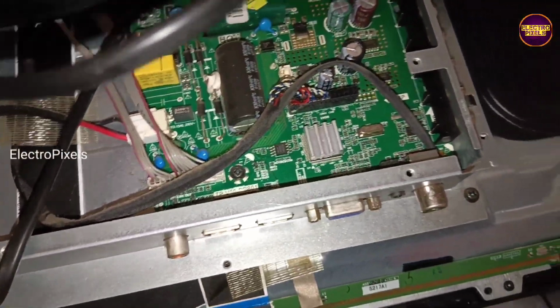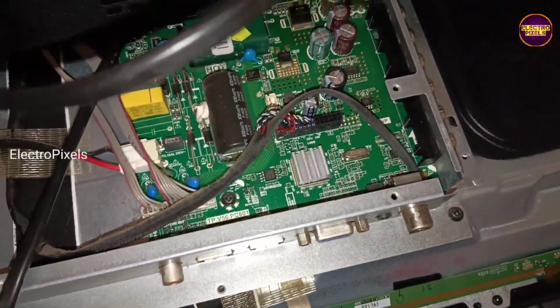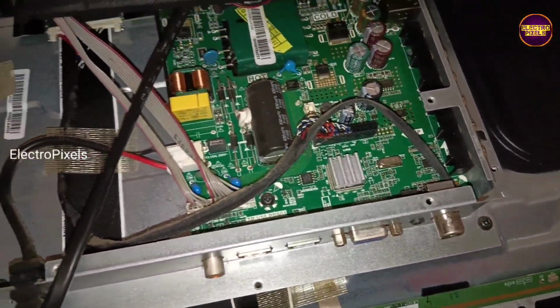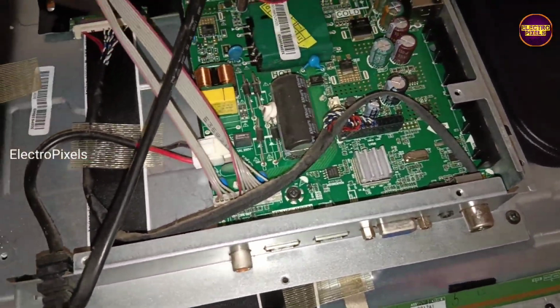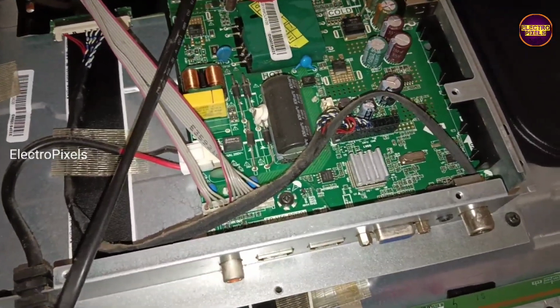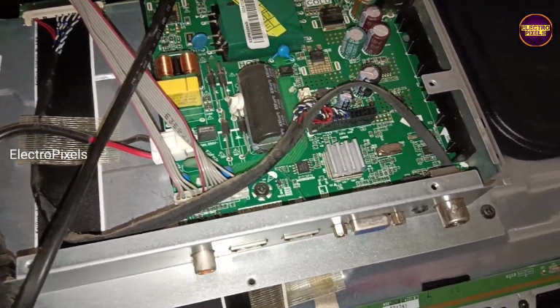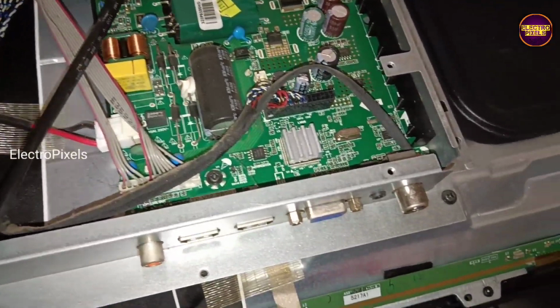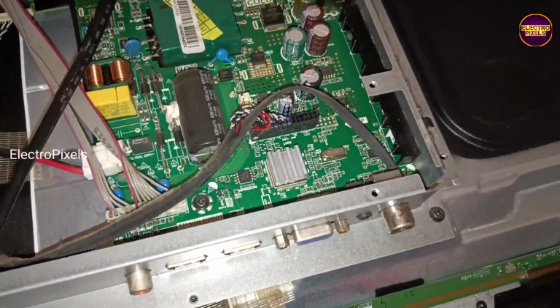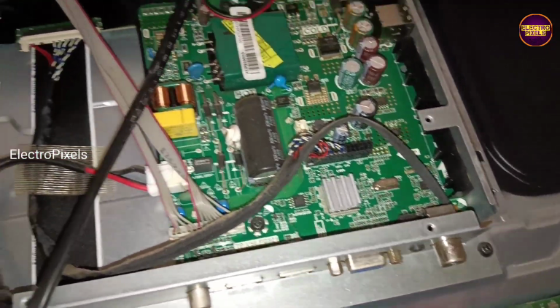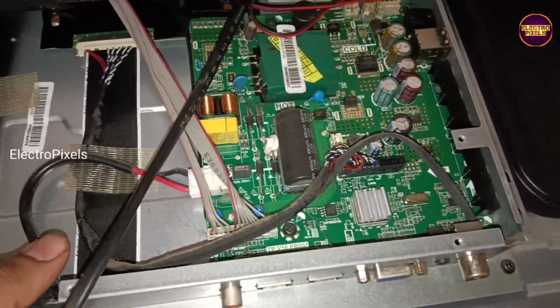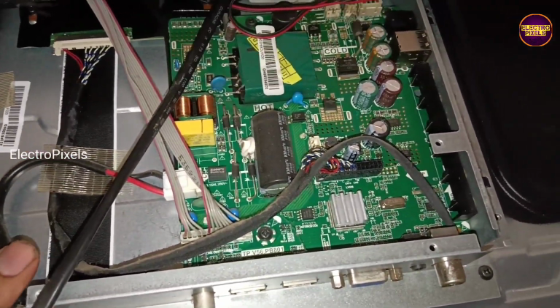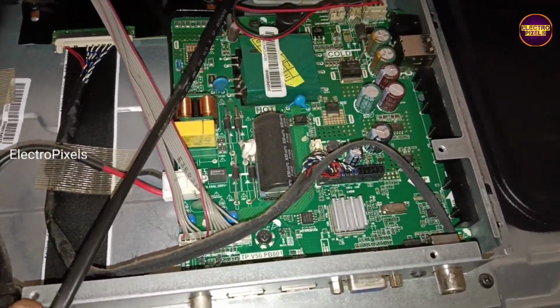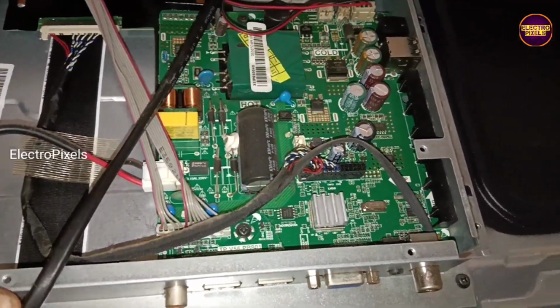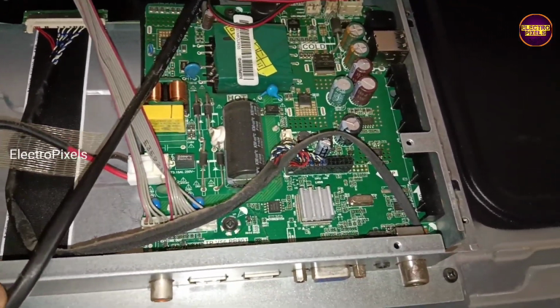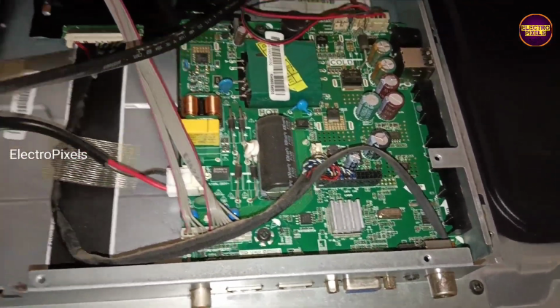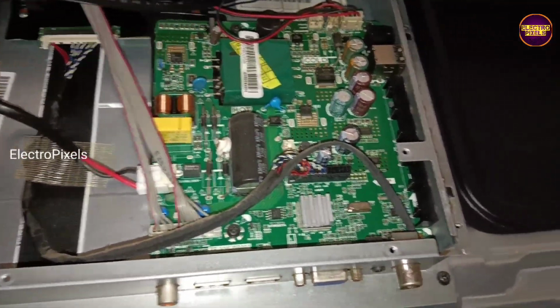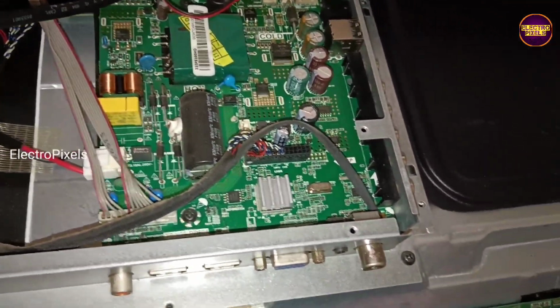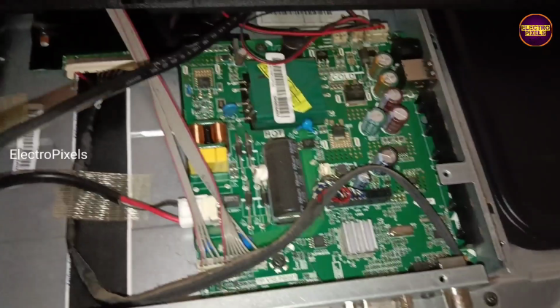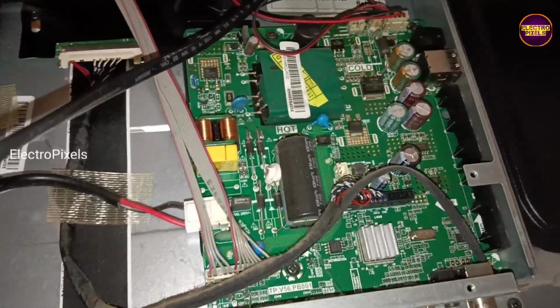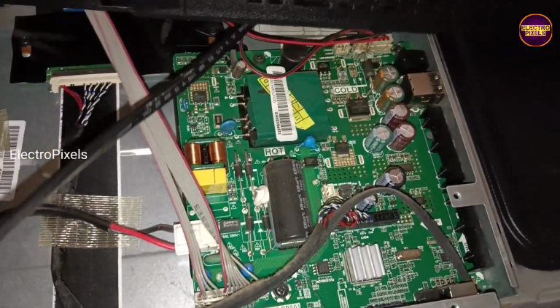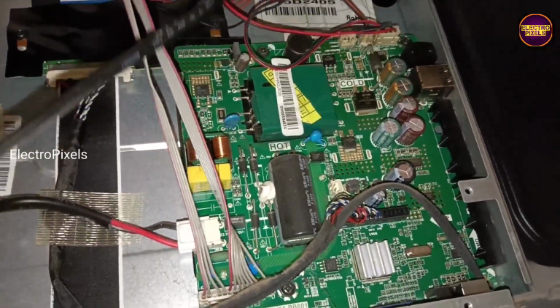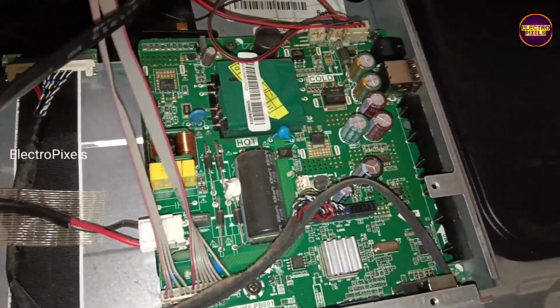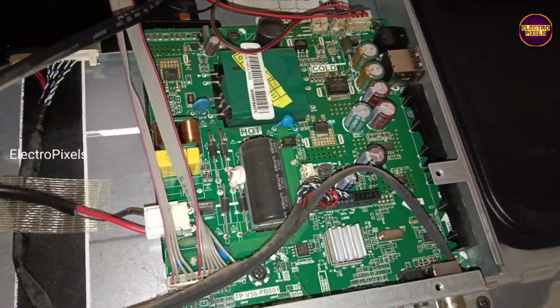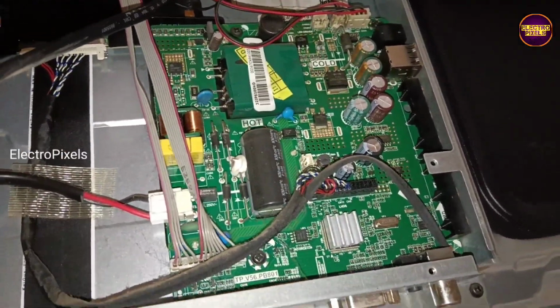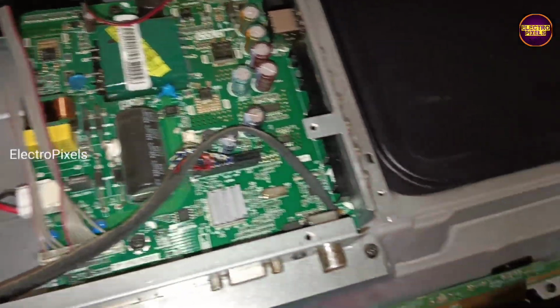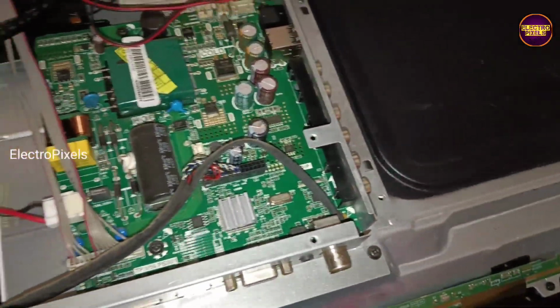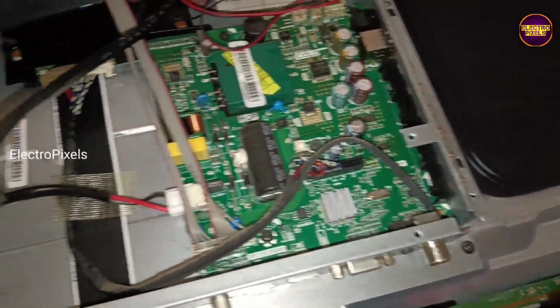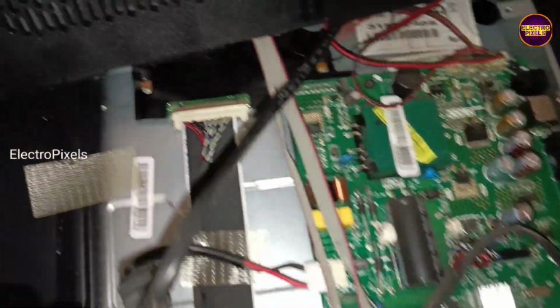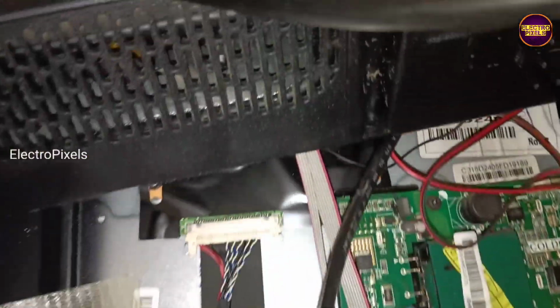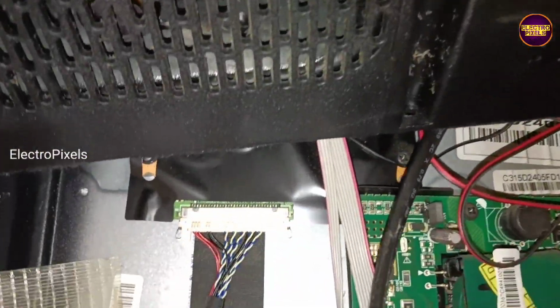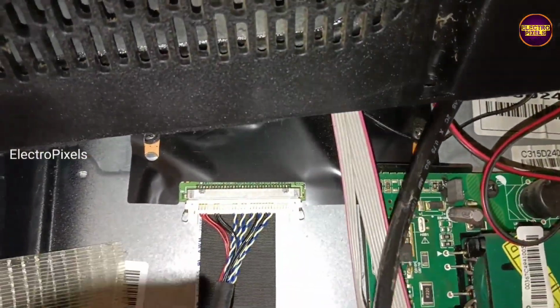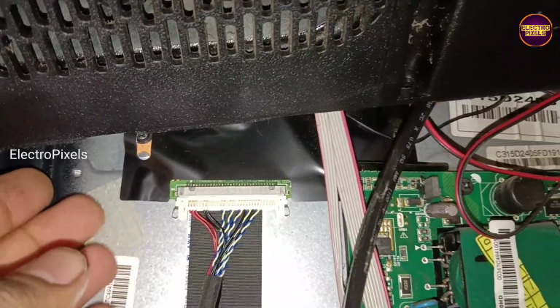As discussed earlier, these types of complaints are mainly due to internal shorting in gate signals inside the glass panel. If both sides of the panel gate signals are shorted, then it's difficult to repair.